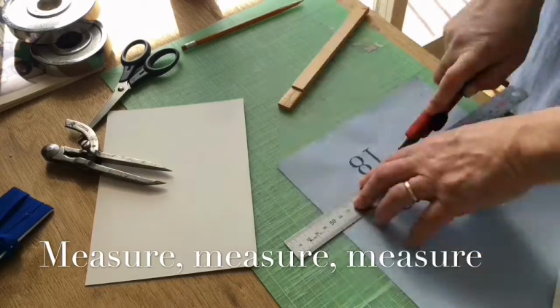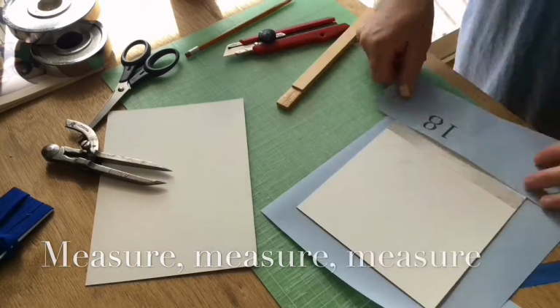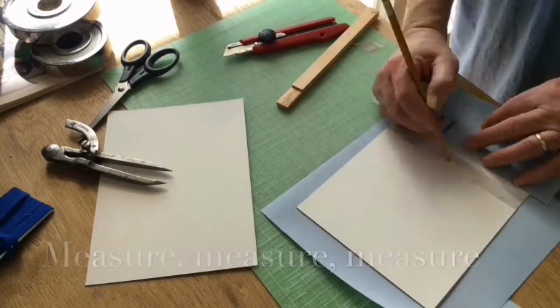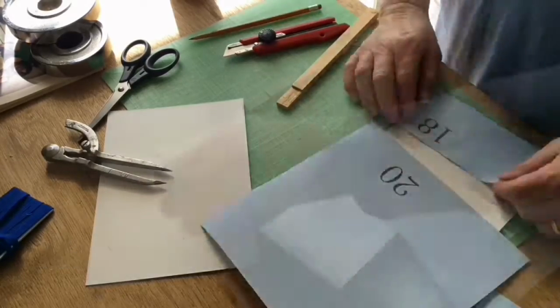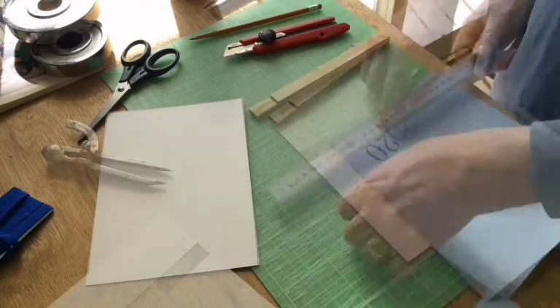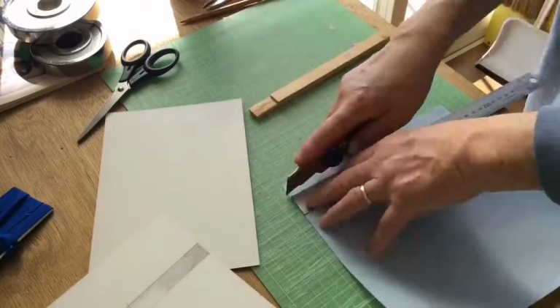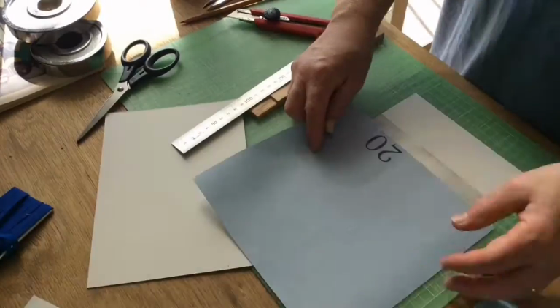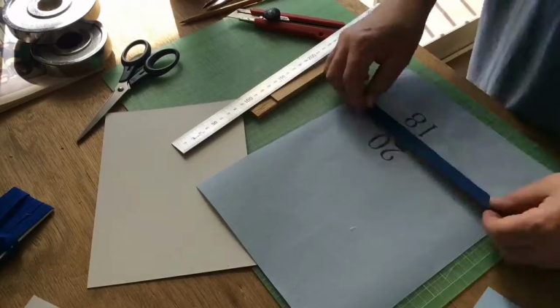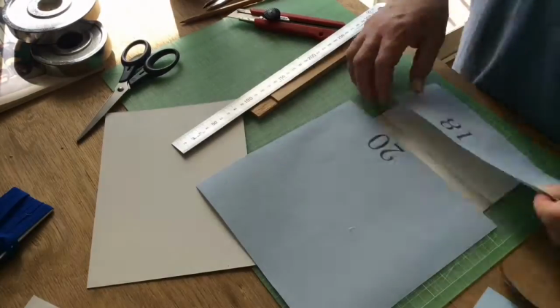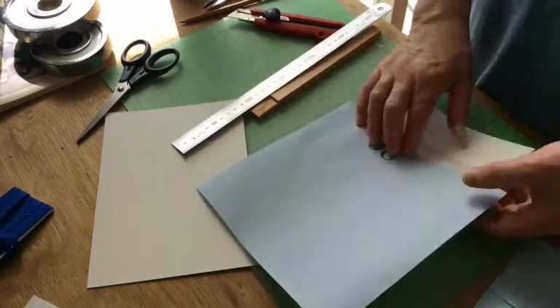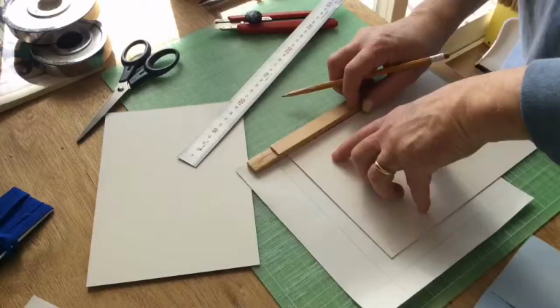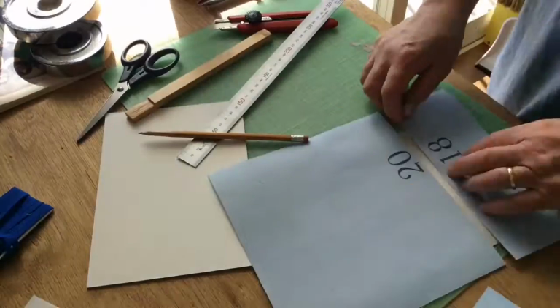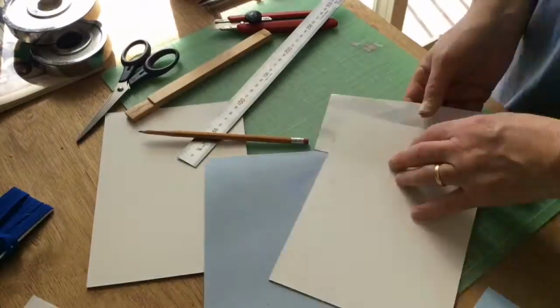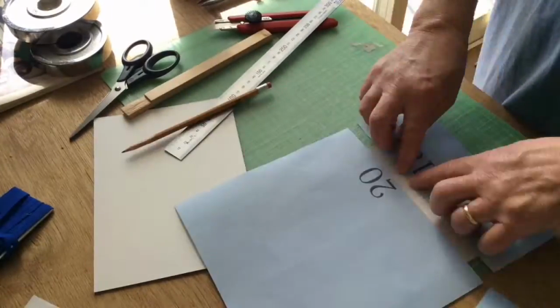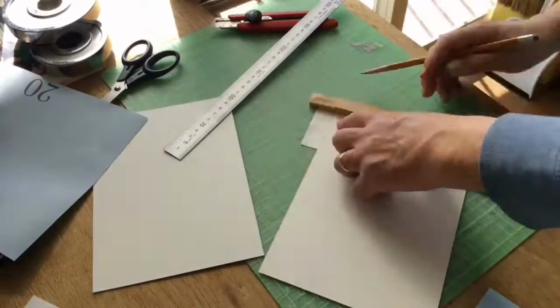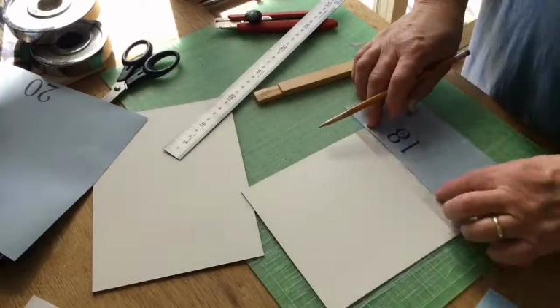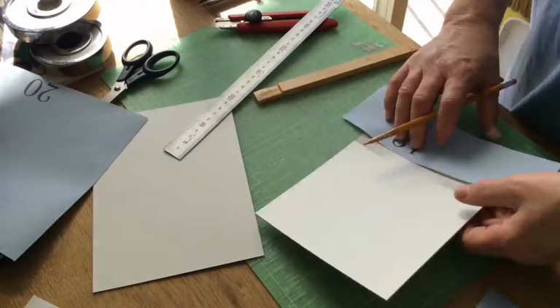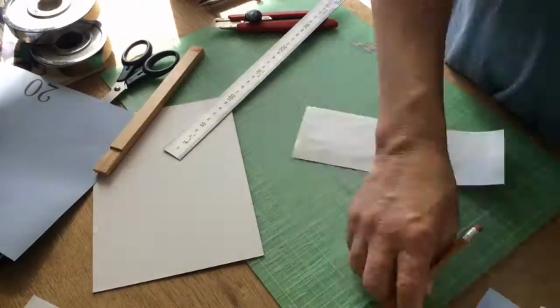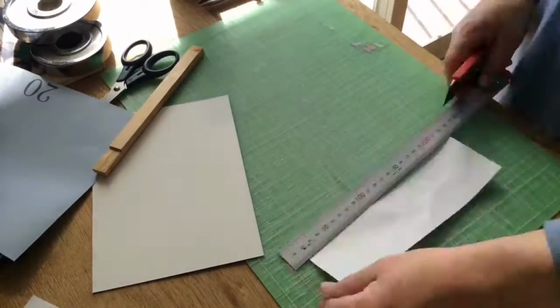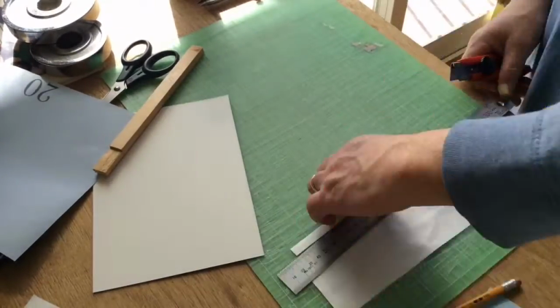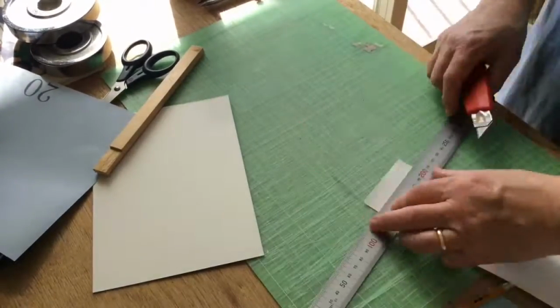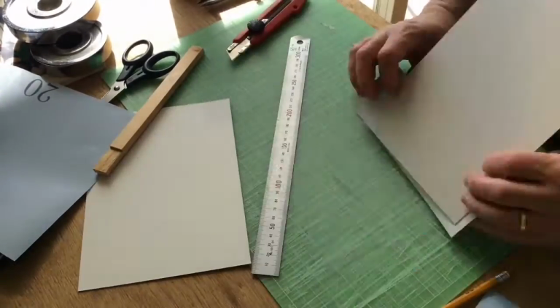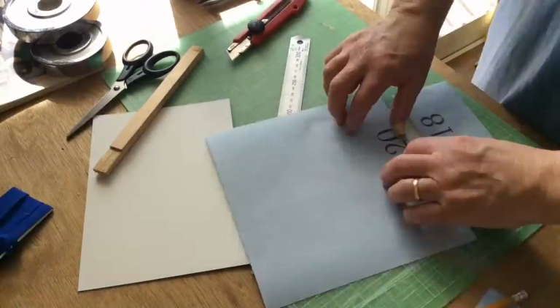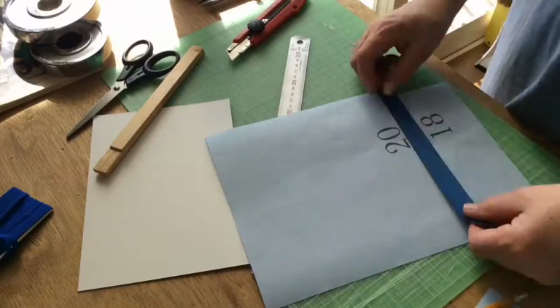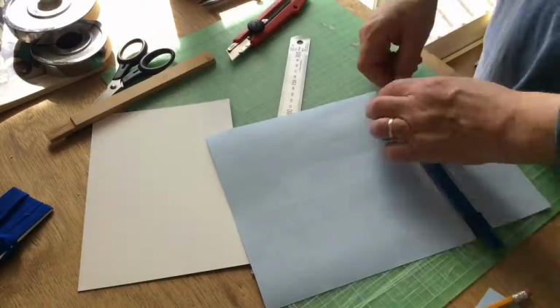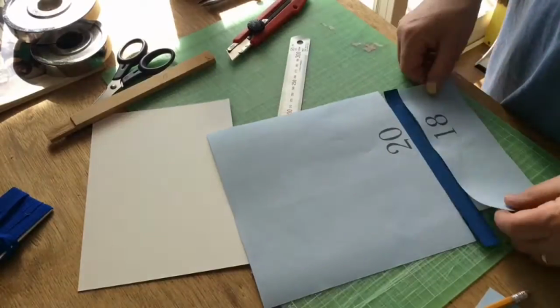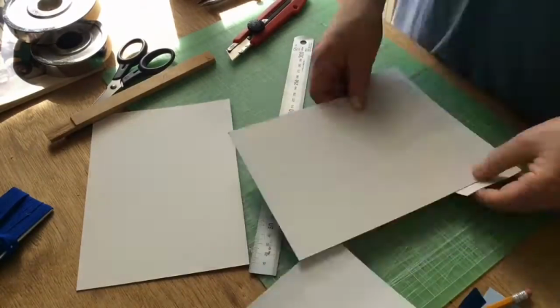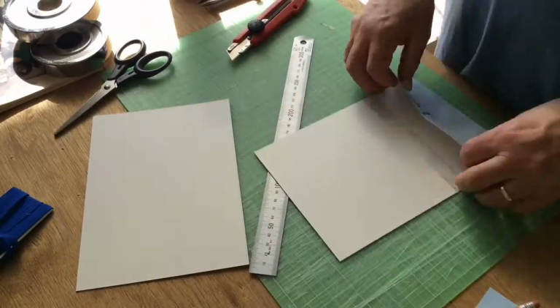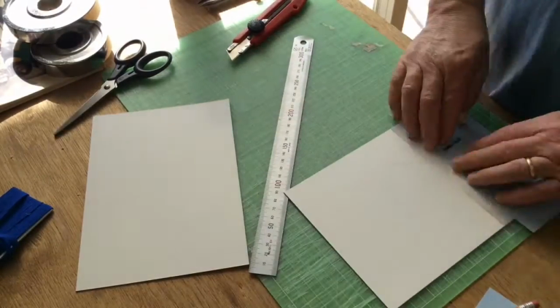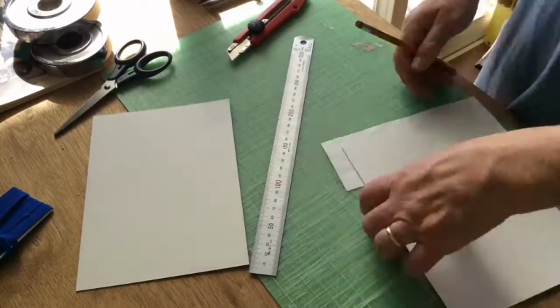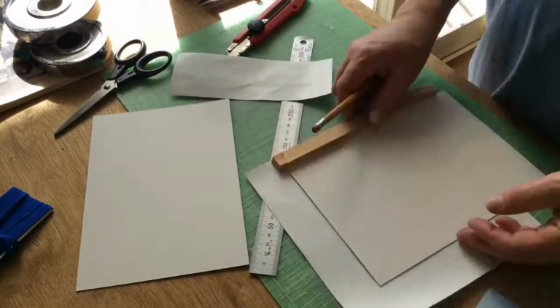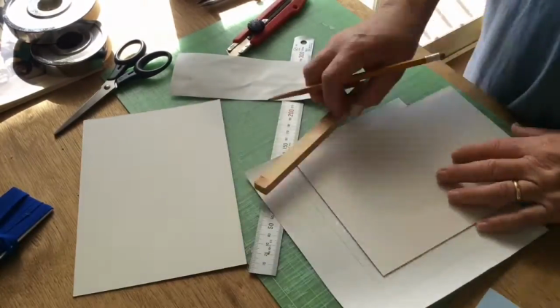The first thing we have to do of course is measure everything — measure the paper, measure the book board, measure everything, and measure and measure. Even when we measure, we make mistakes.